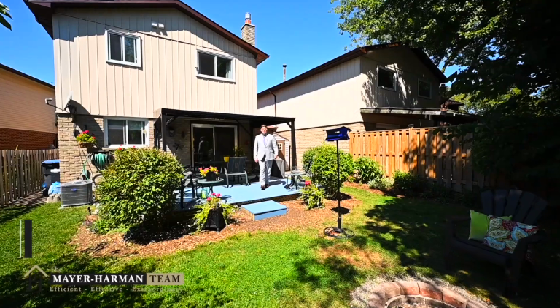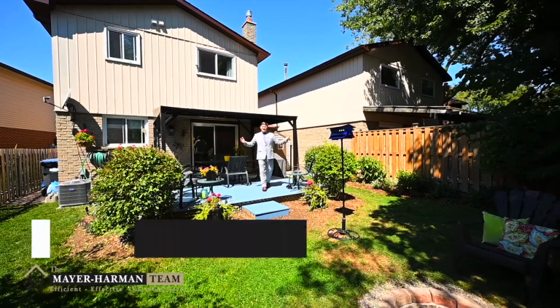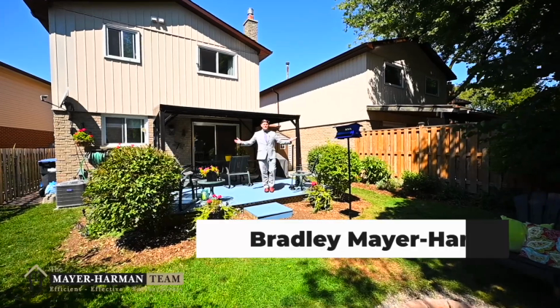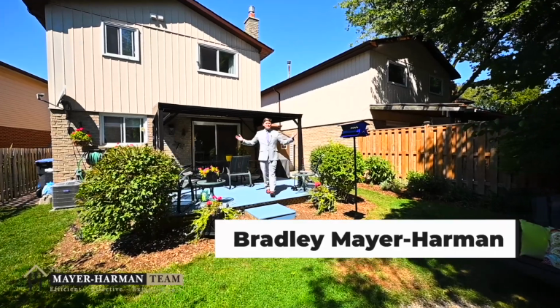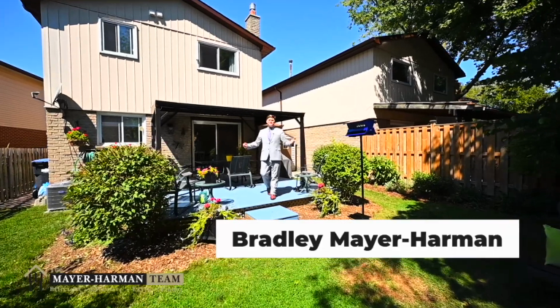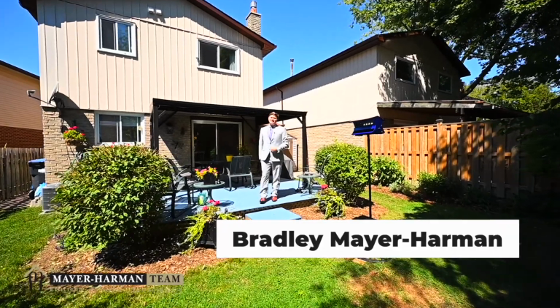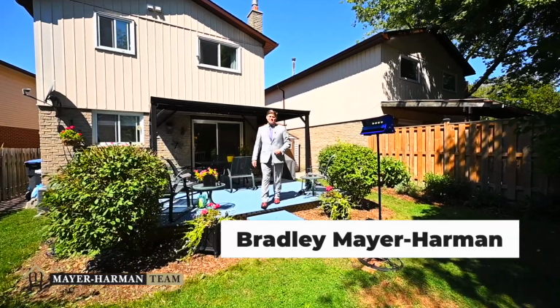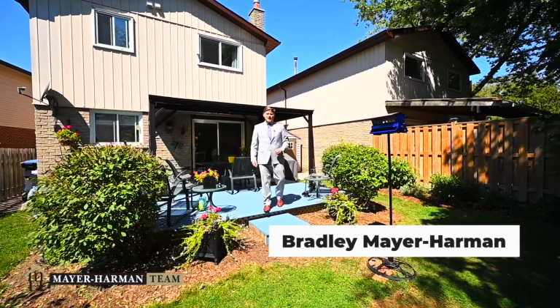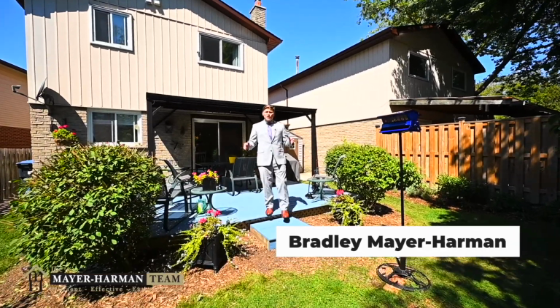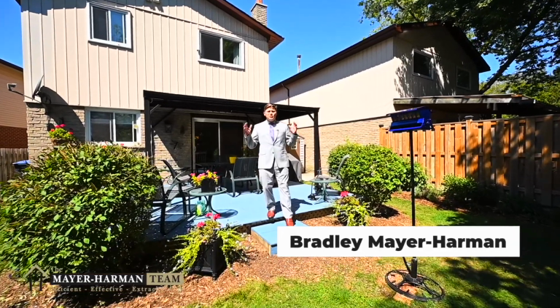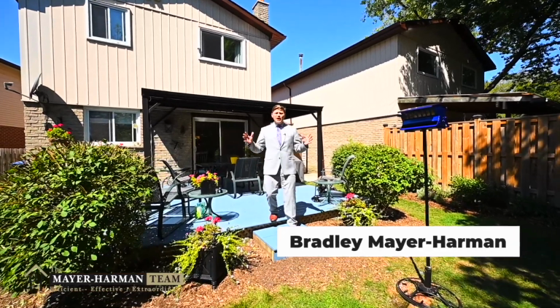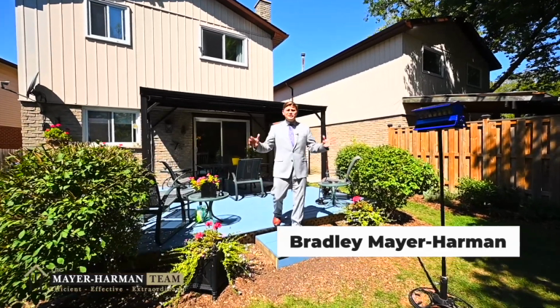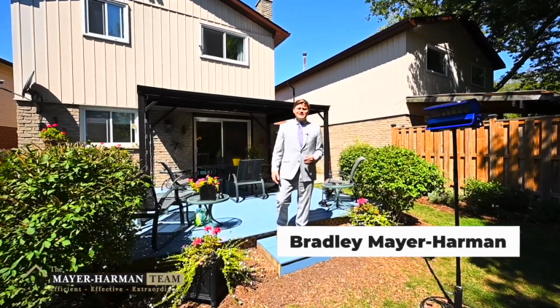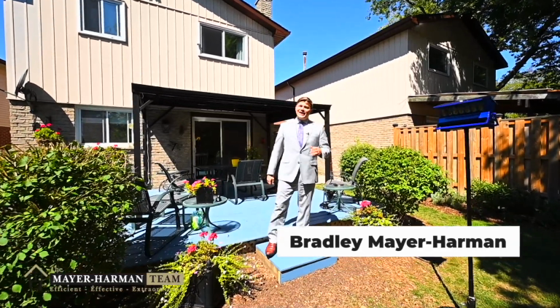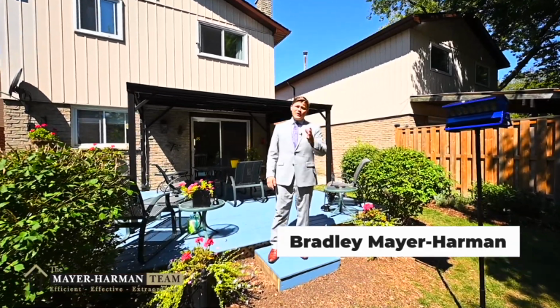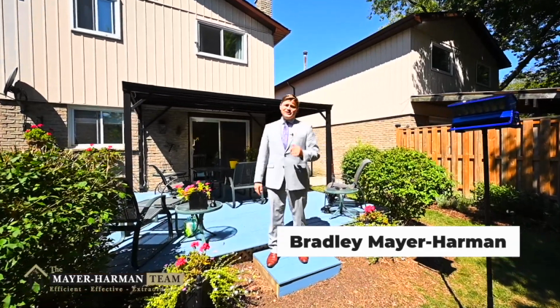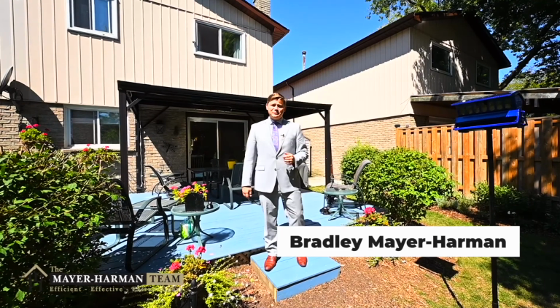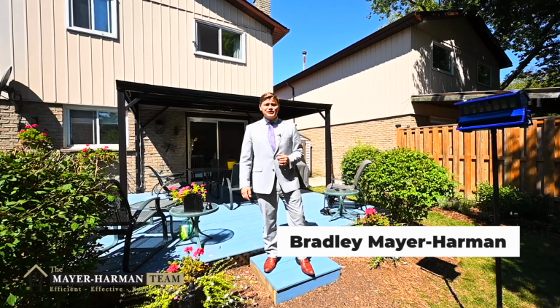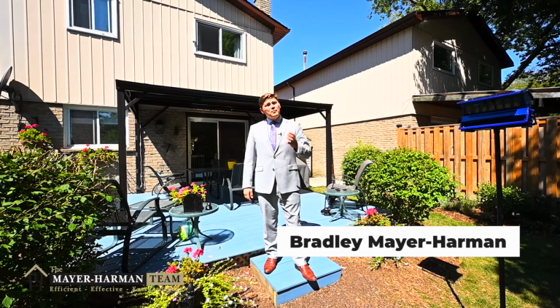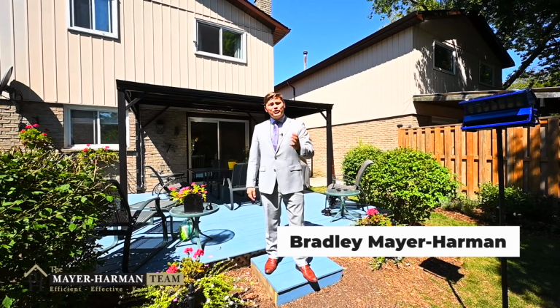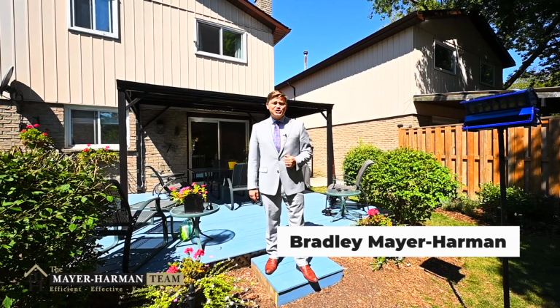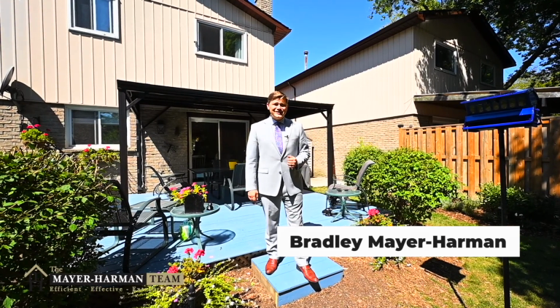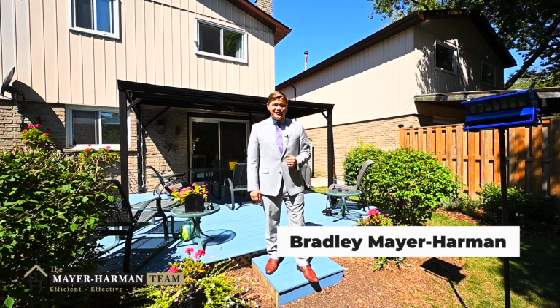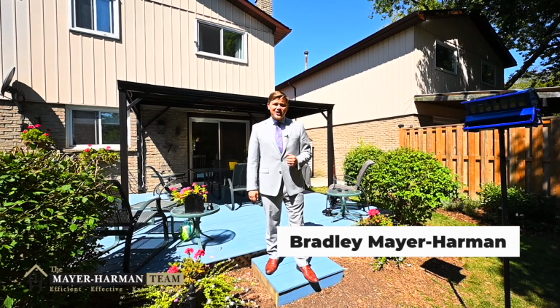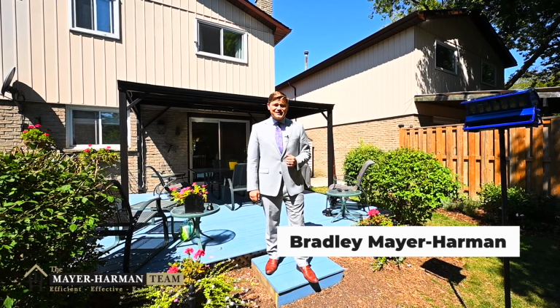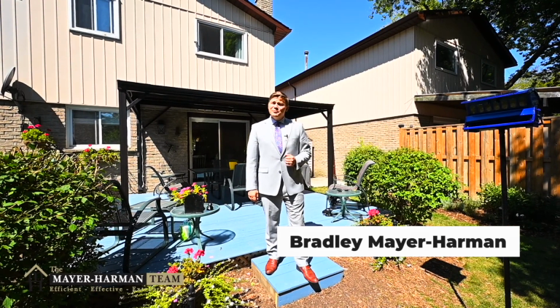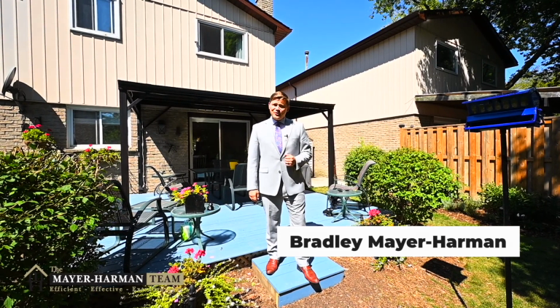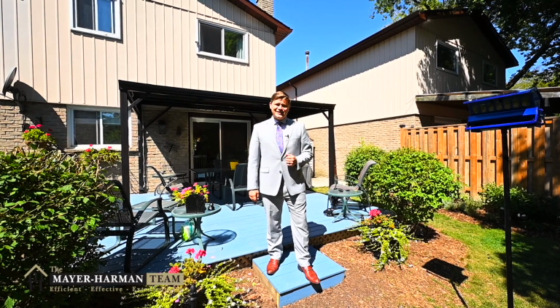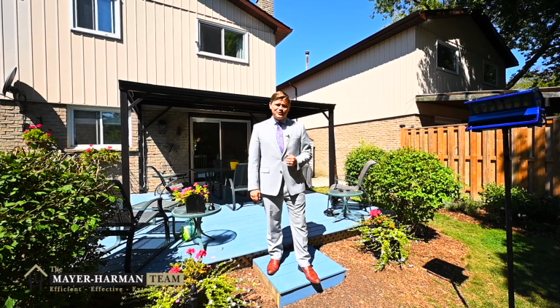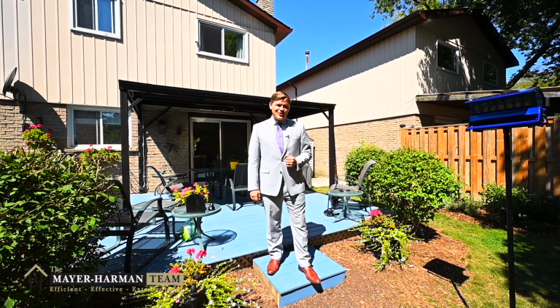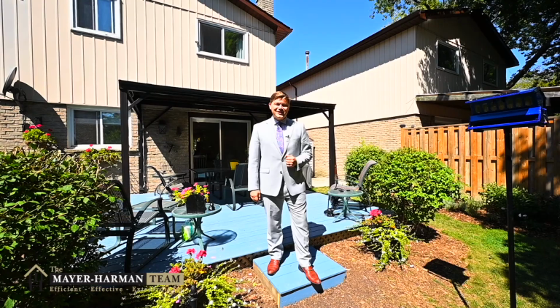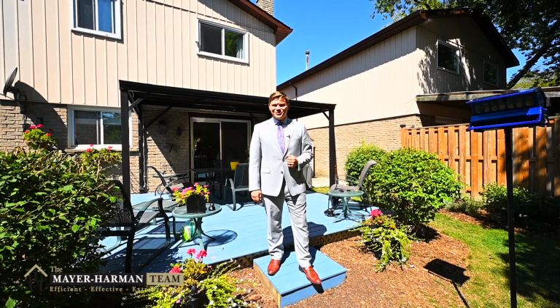Well, now you've seen 3015 Glace Bay, and what a beautiful house this is. I can't wait for you to see it in person. Book your first showing today through our office before this beautiful home is sold.